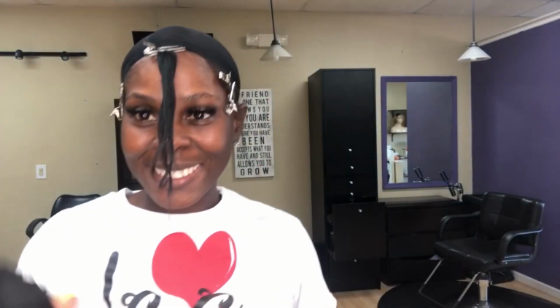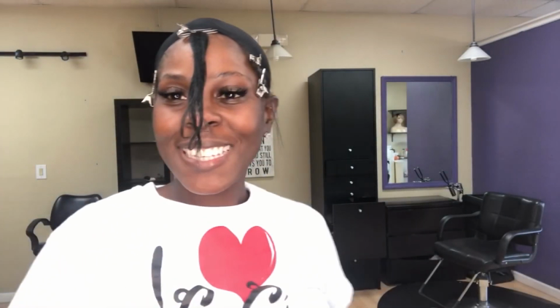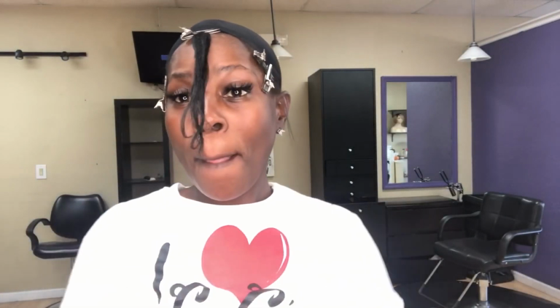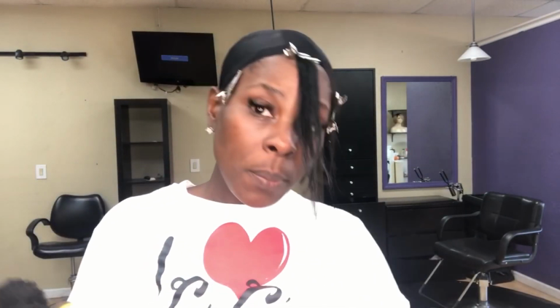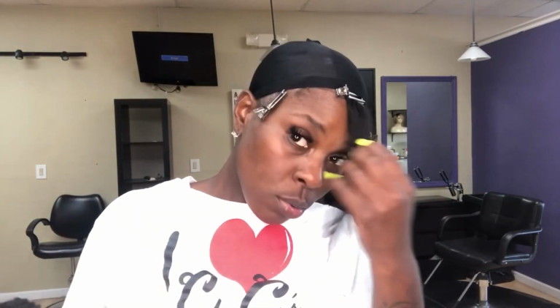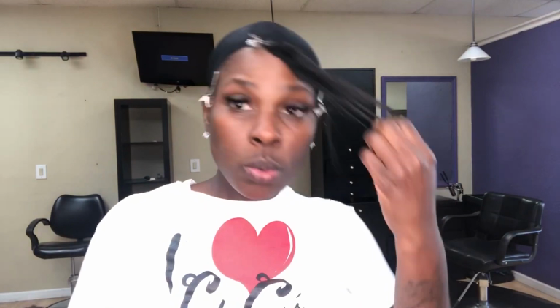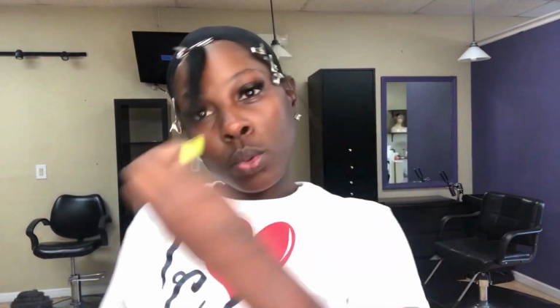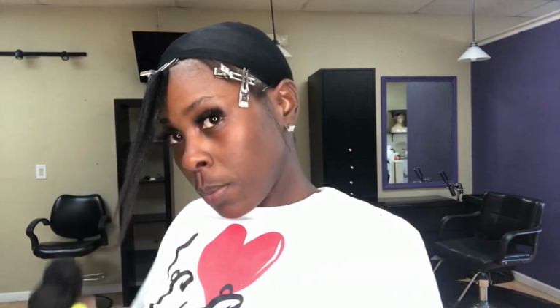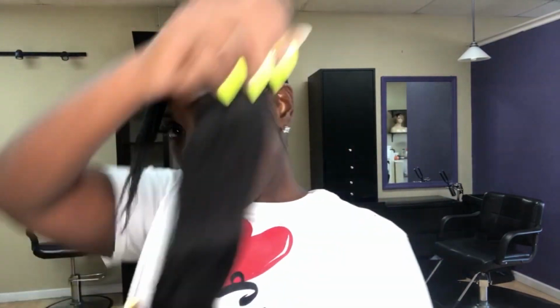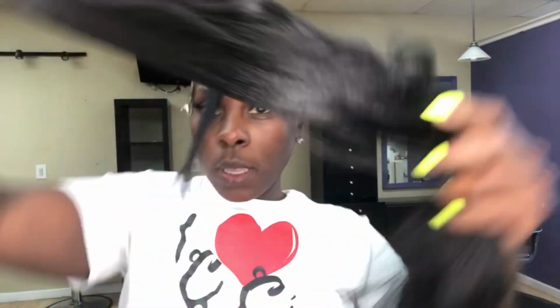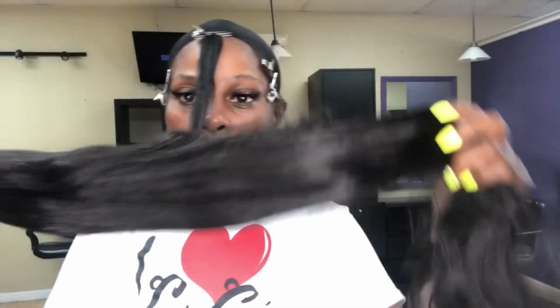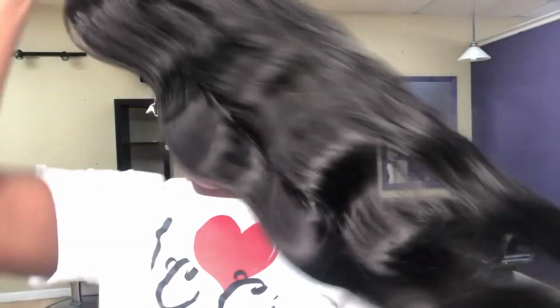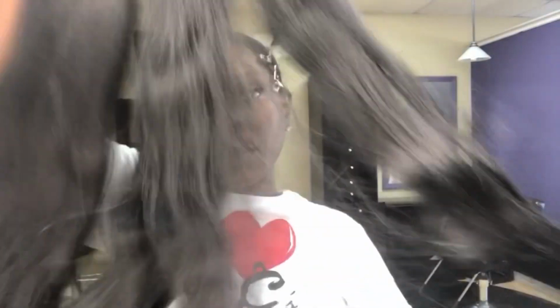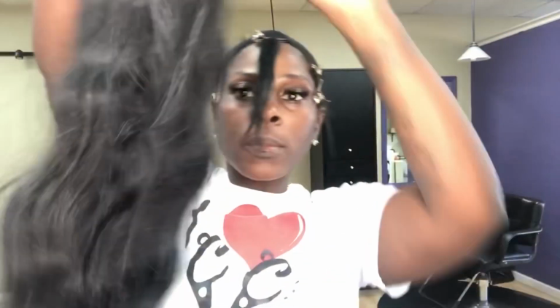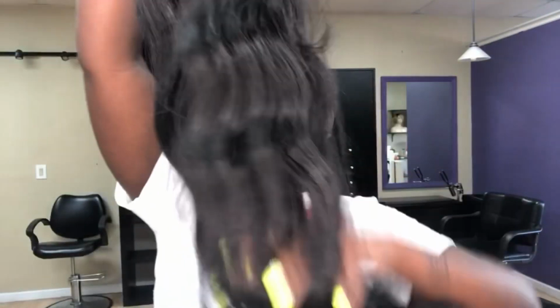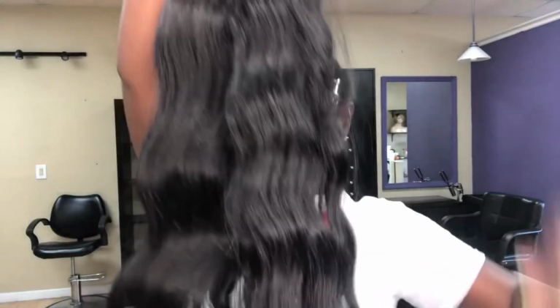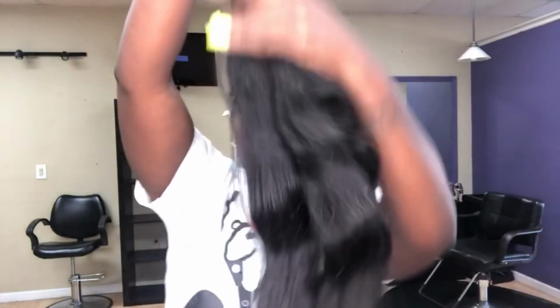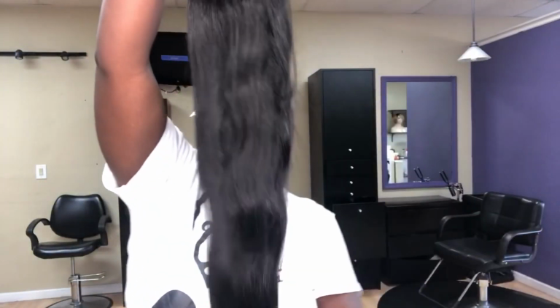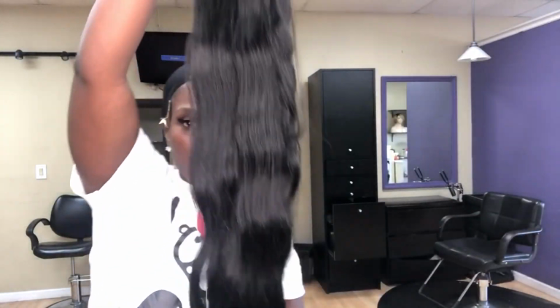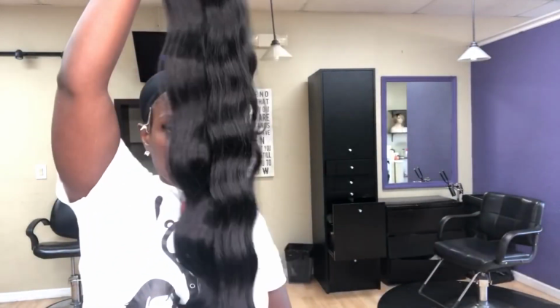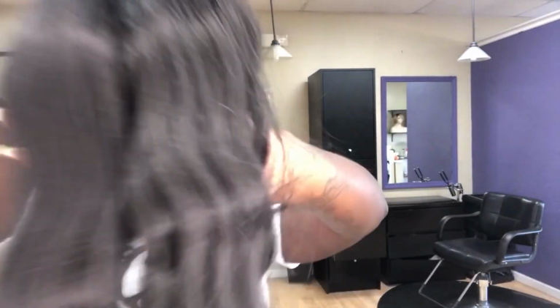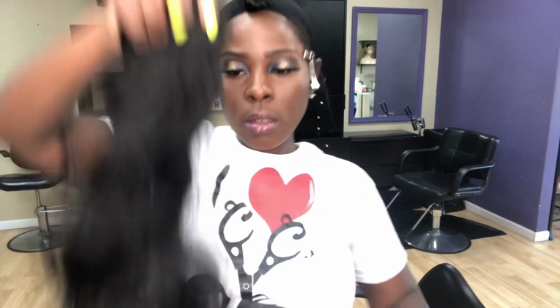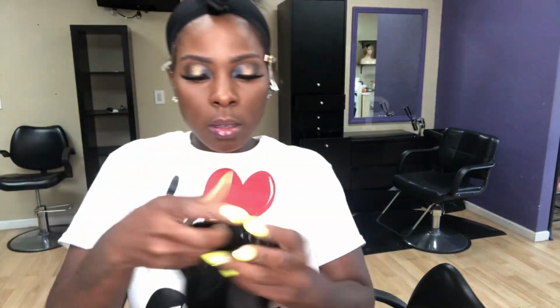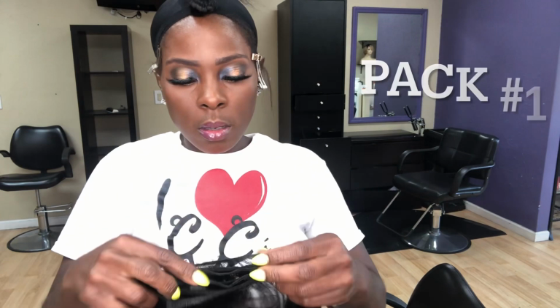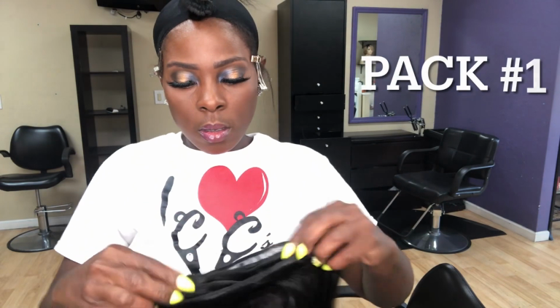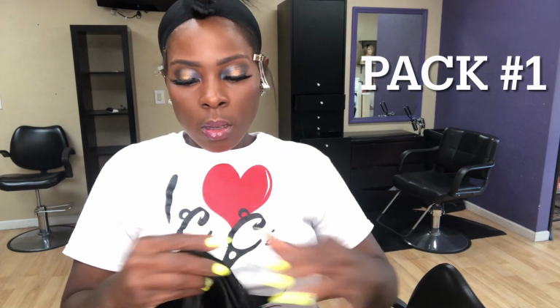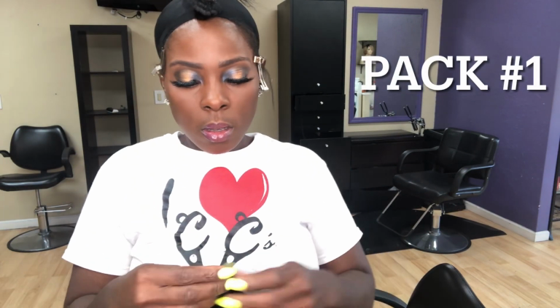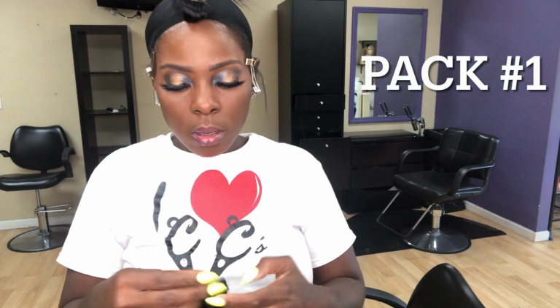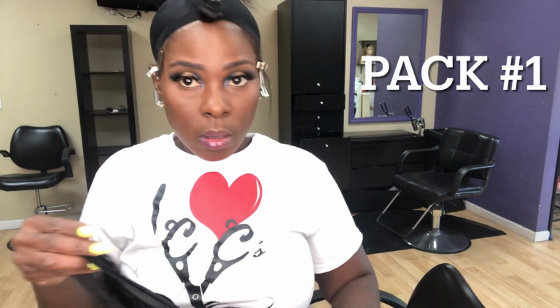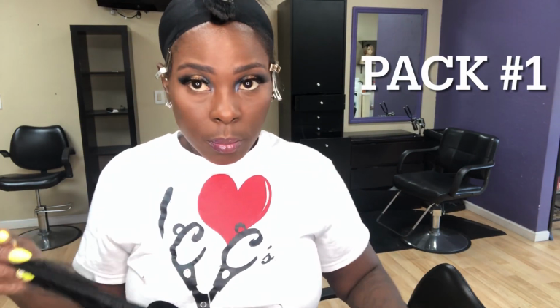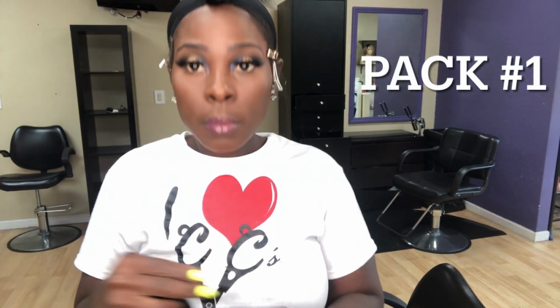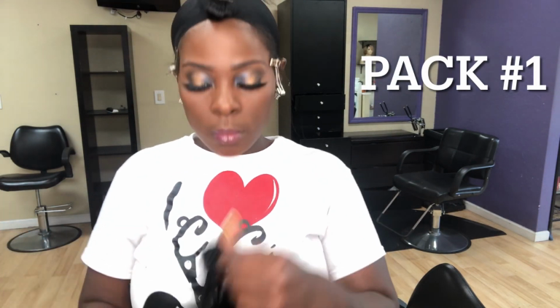You want to start on freshly clean hair. I braided my hair down and put paper for protection and two stocking caps.